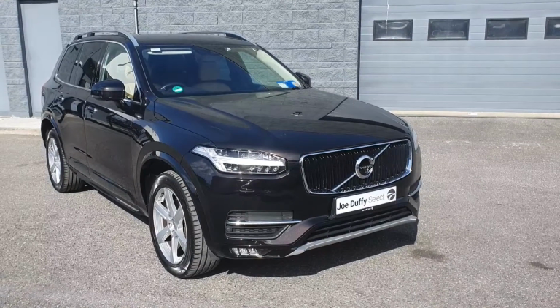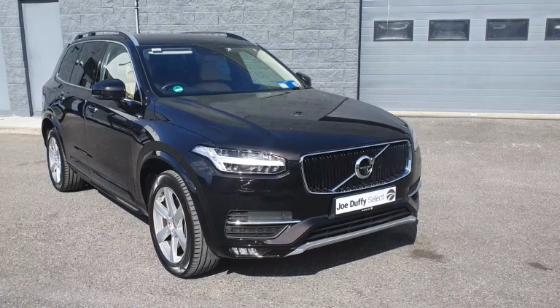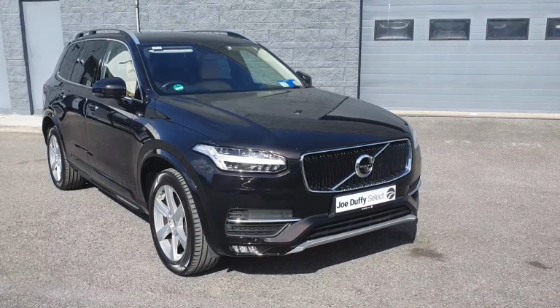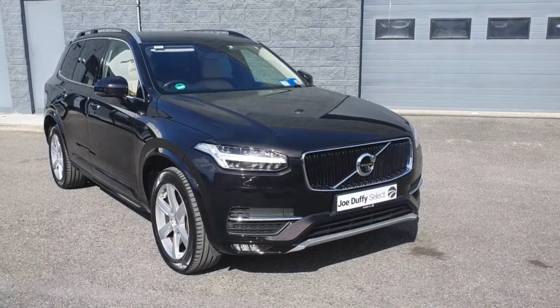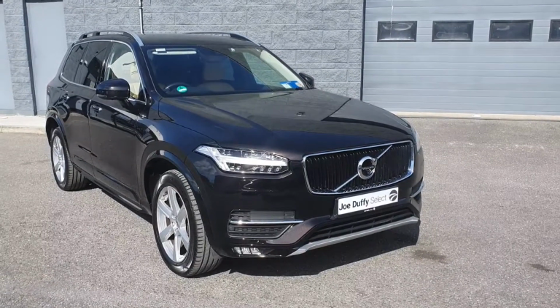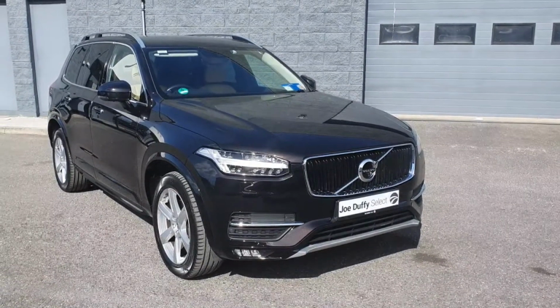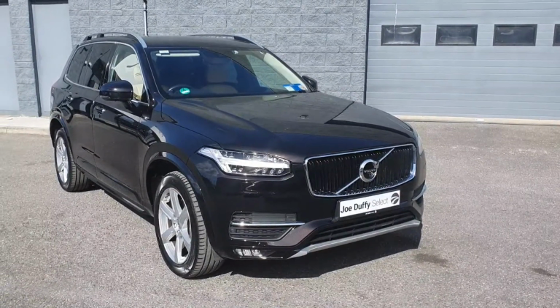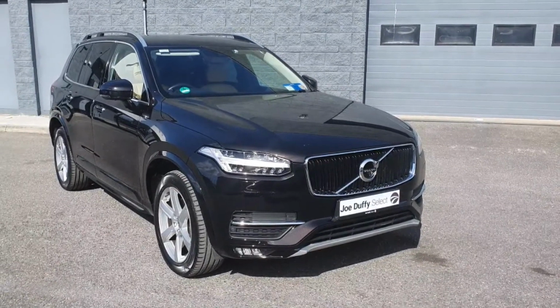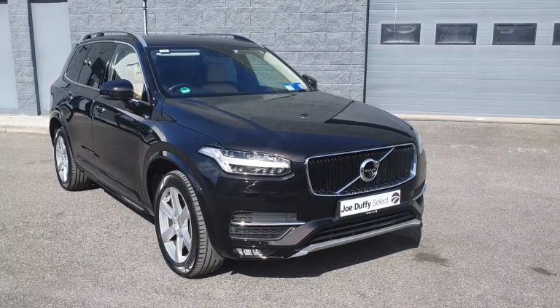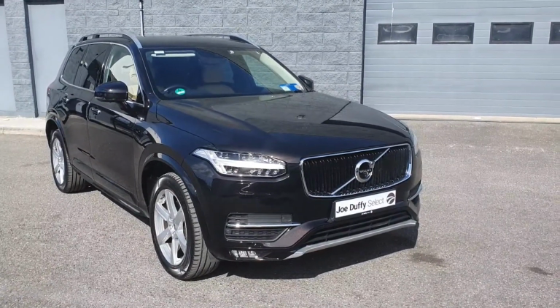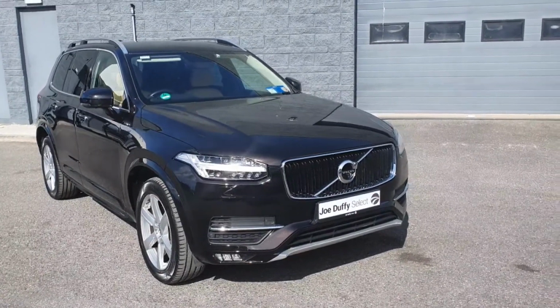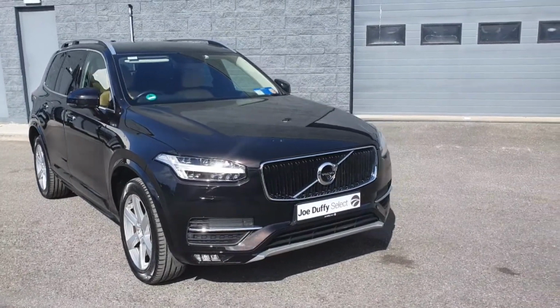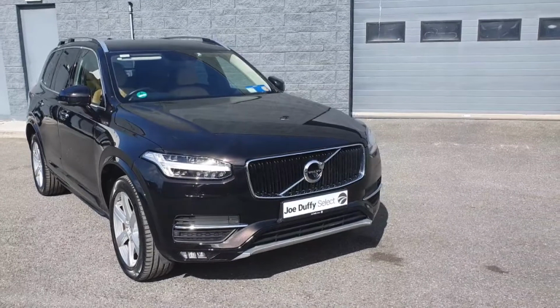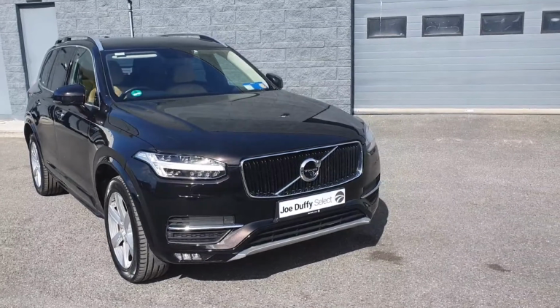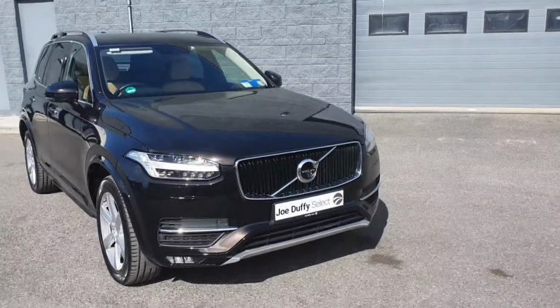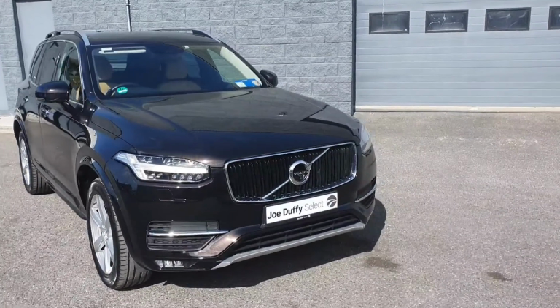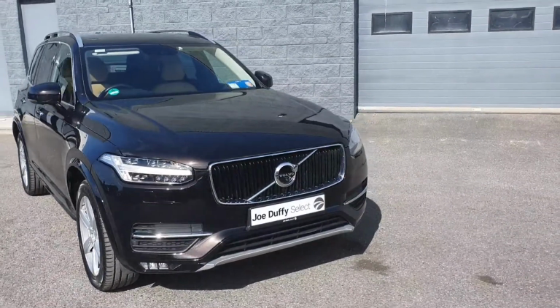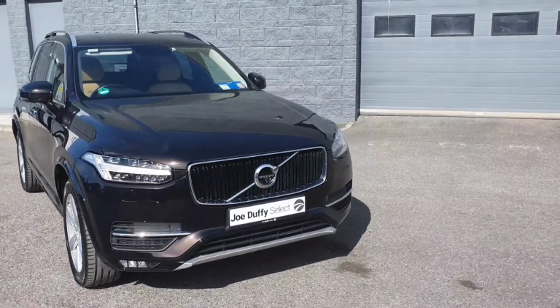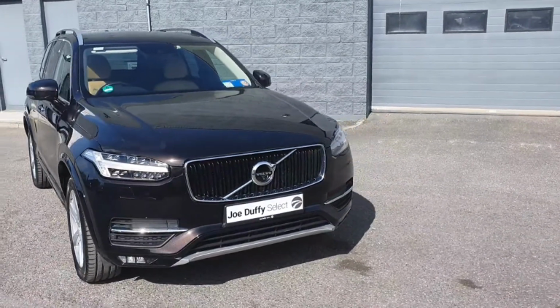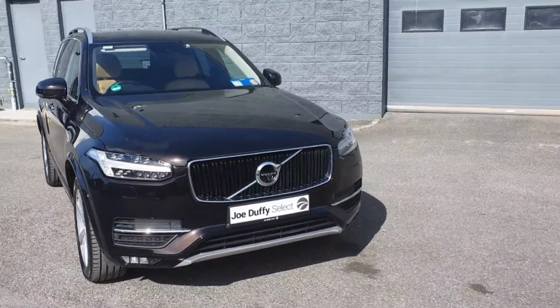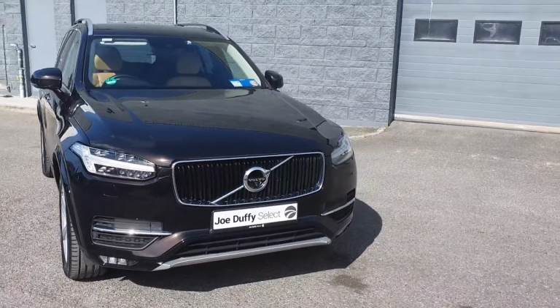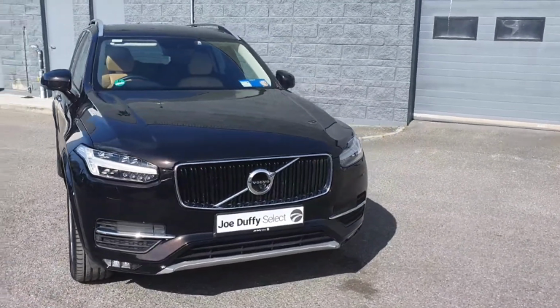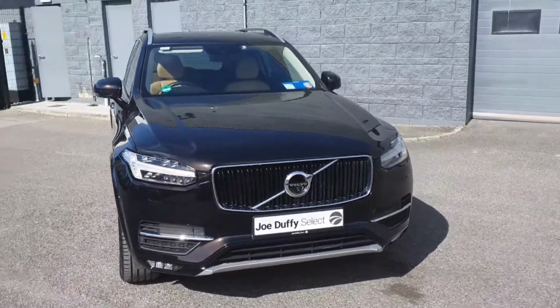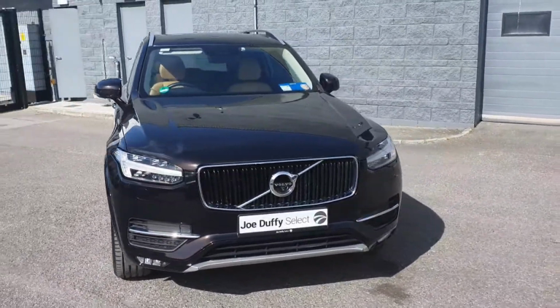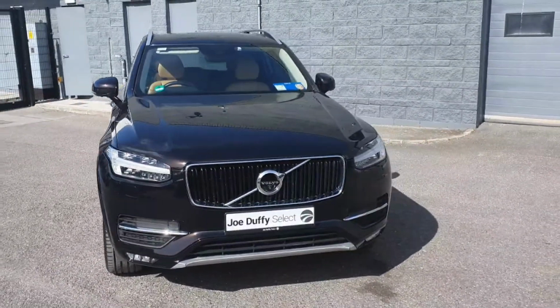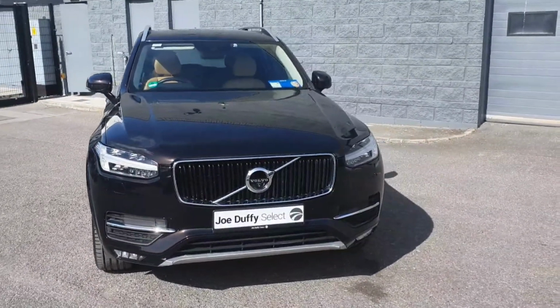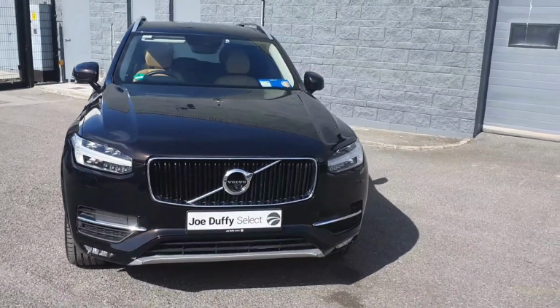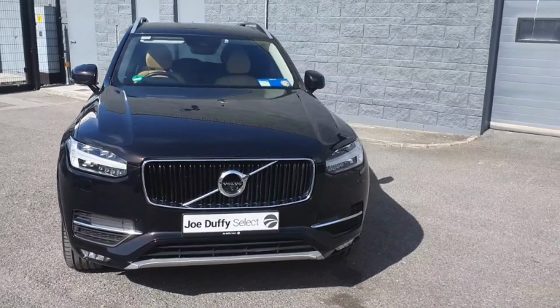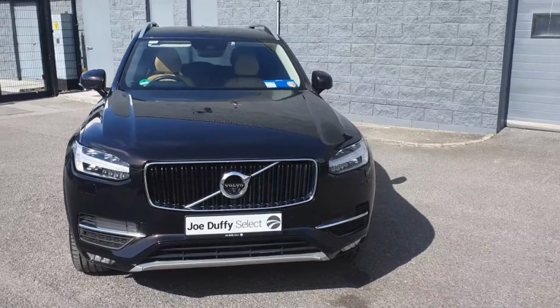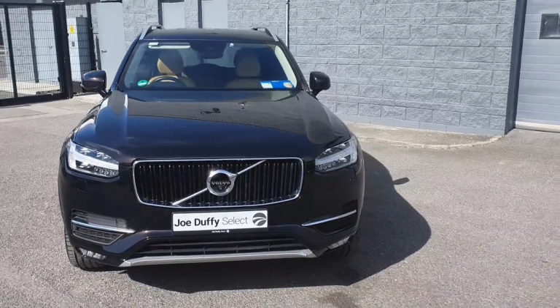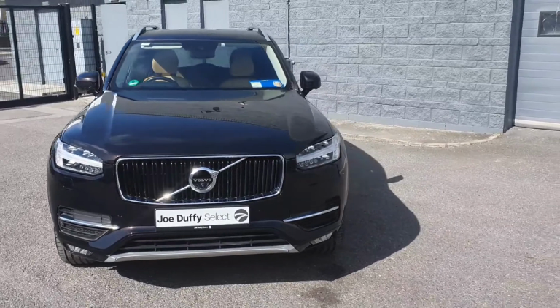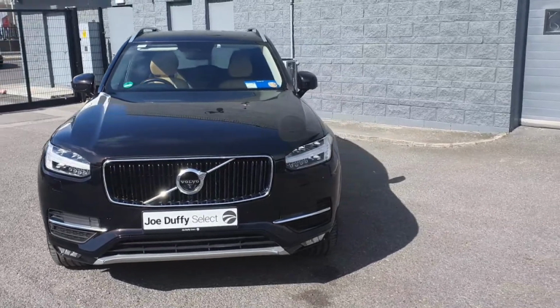Welcome to Johta Select. Today I'm going to be showing you around this stunning 2015 Volvo XC90 Momentum GT diesel automatic 7-seater, finished in the stunning black.